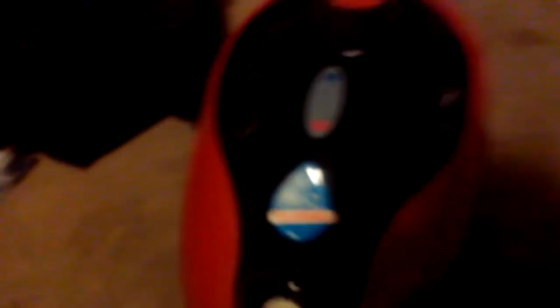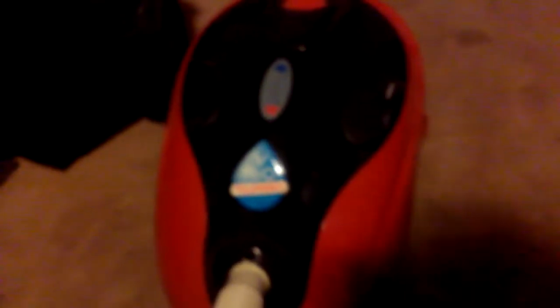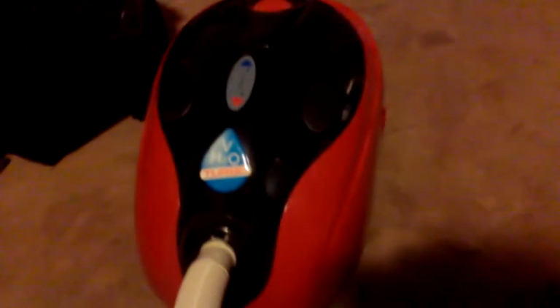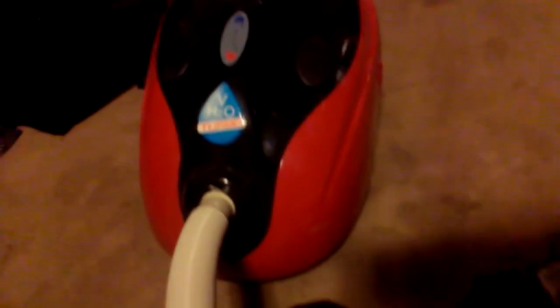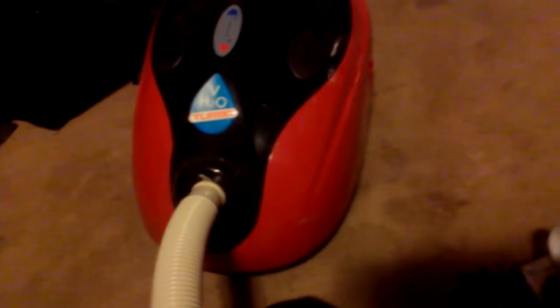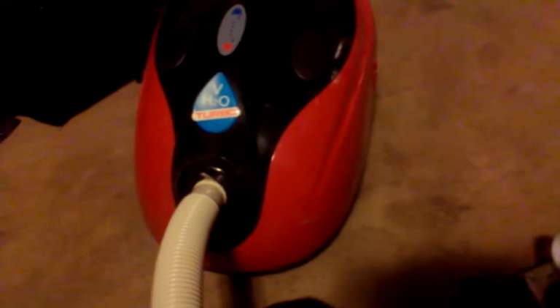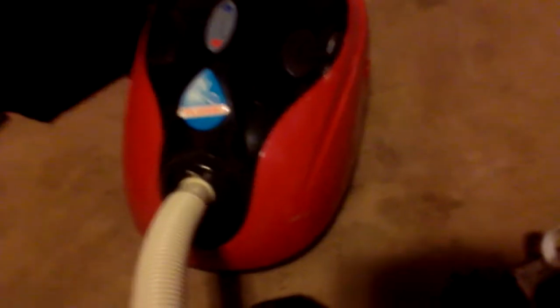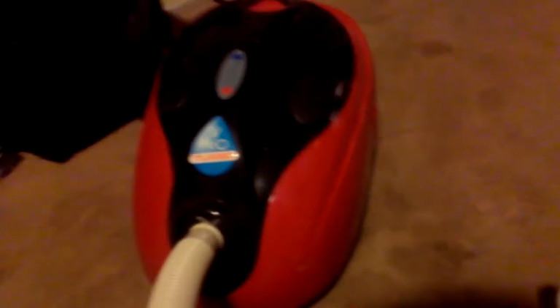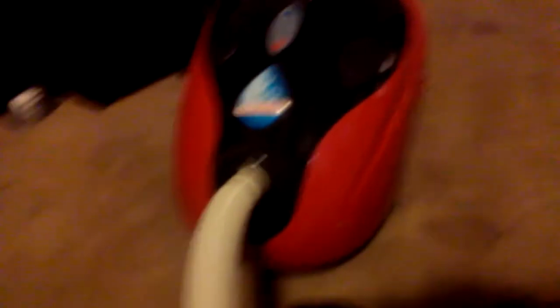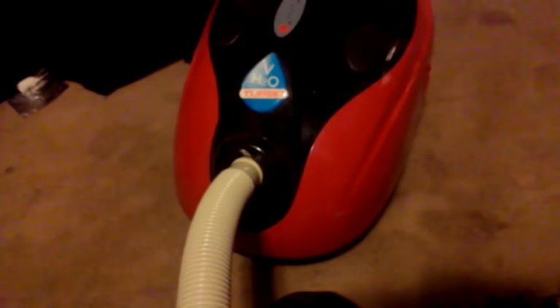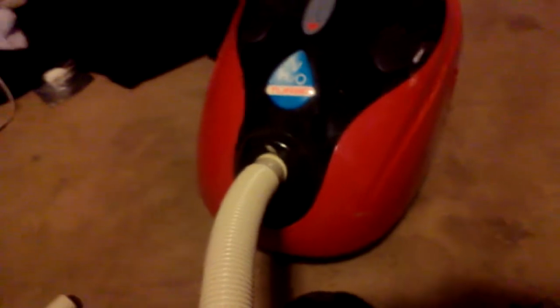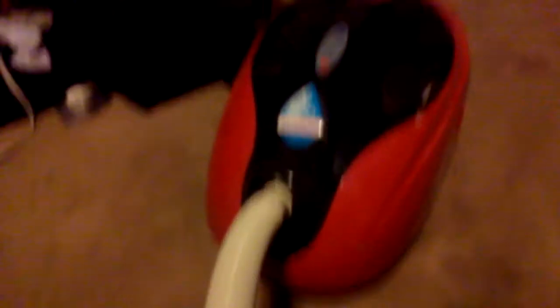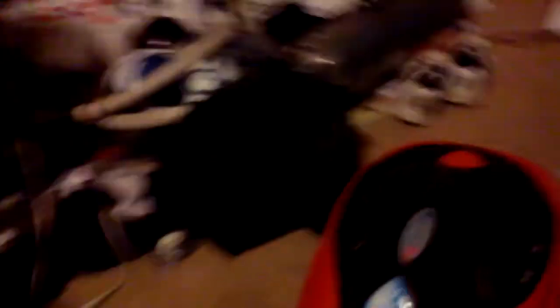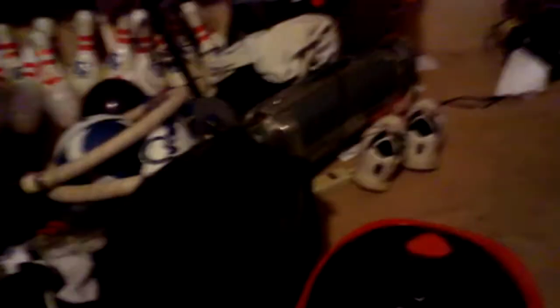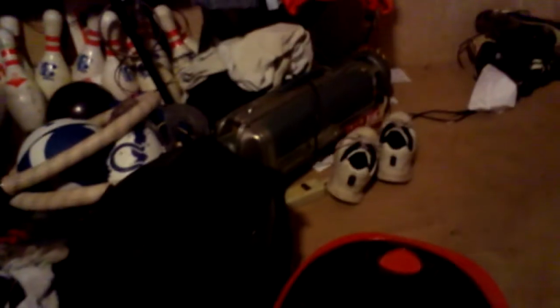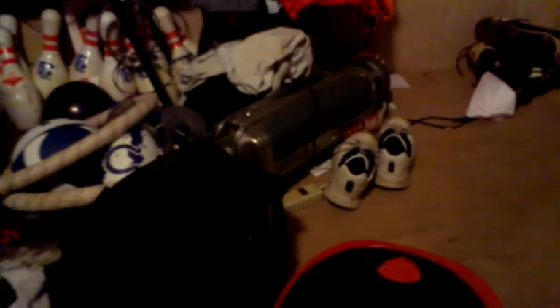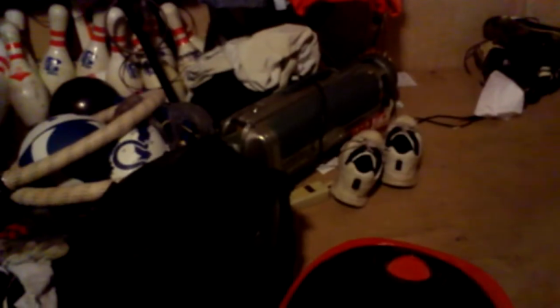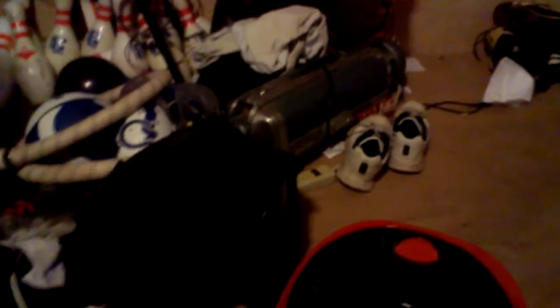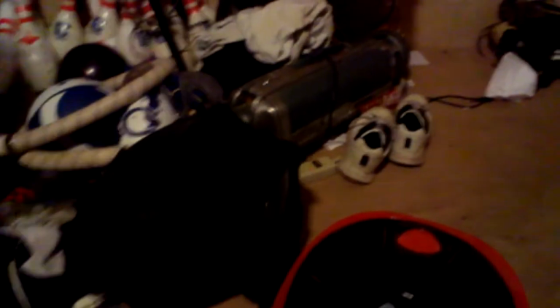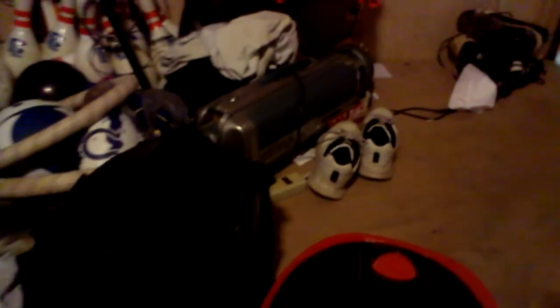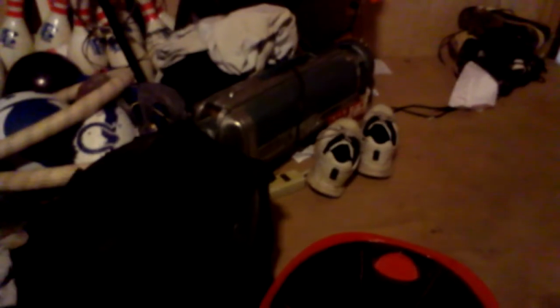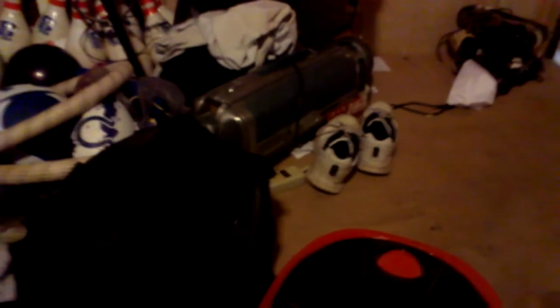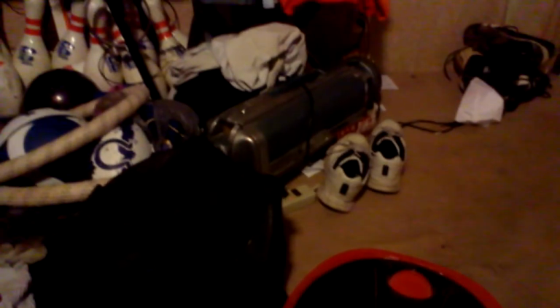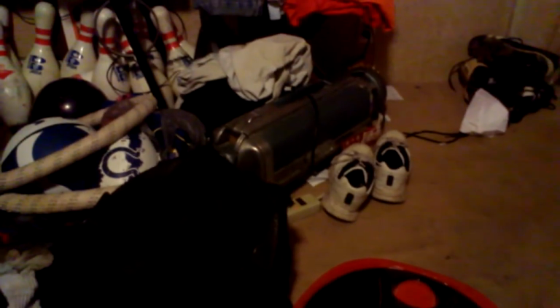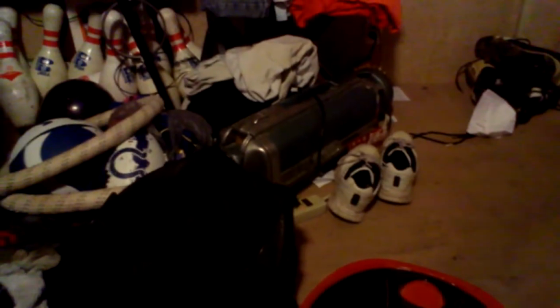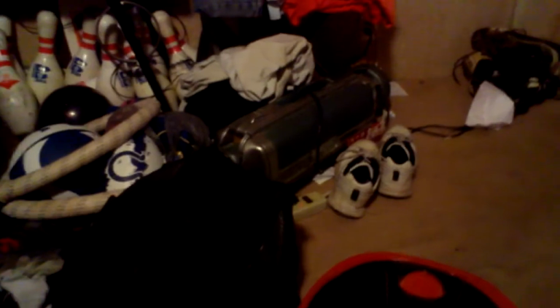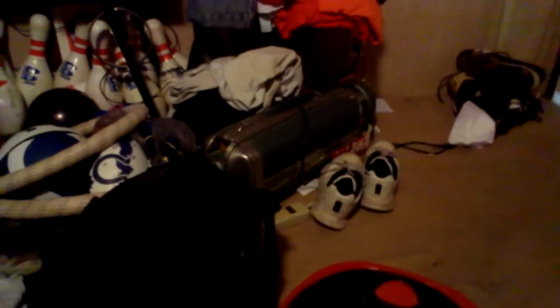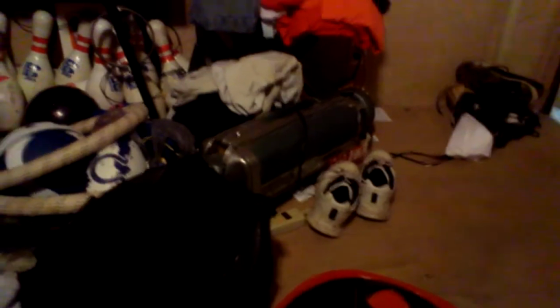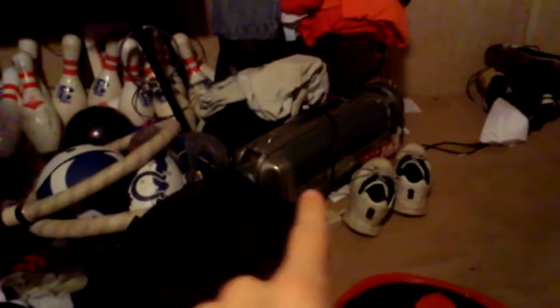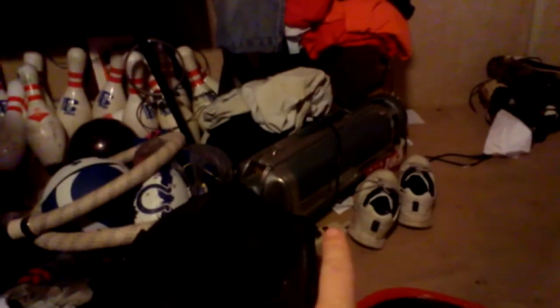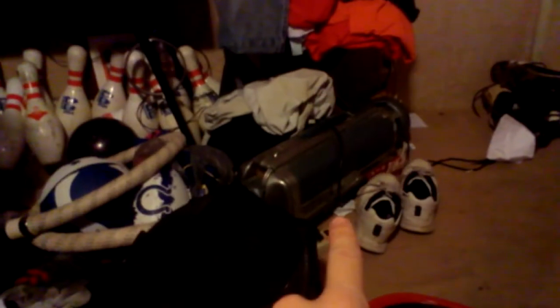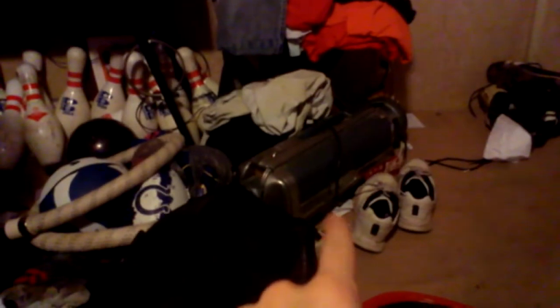I picked this up off of somebody I met in Charleston, Illinois. Same way with that Electrolux — if you guys remember that Electrolux Automatic Model G I had, I traded that one off for this one.